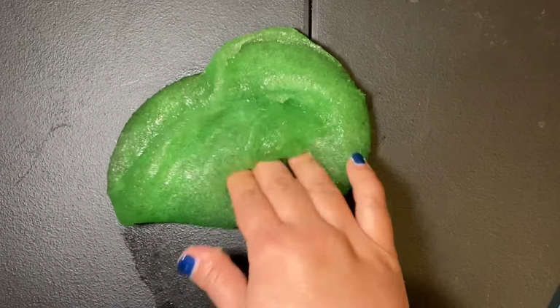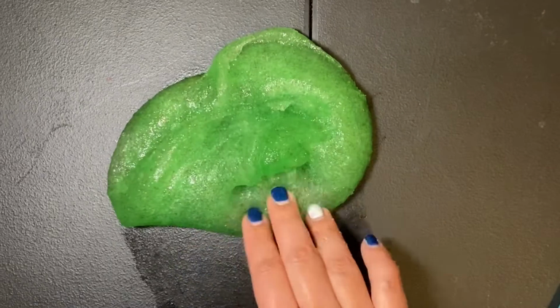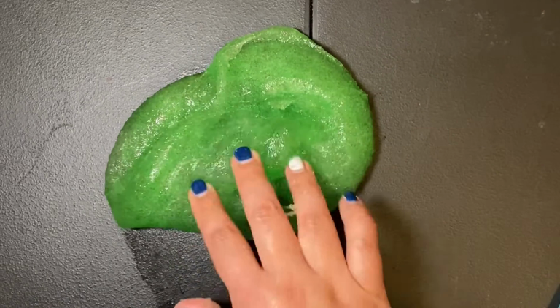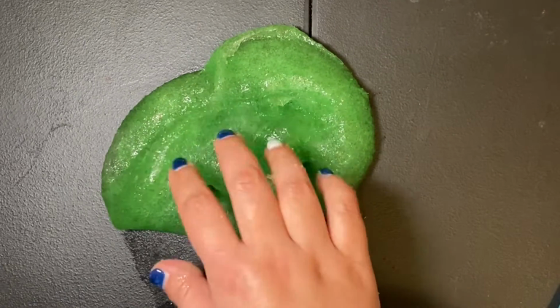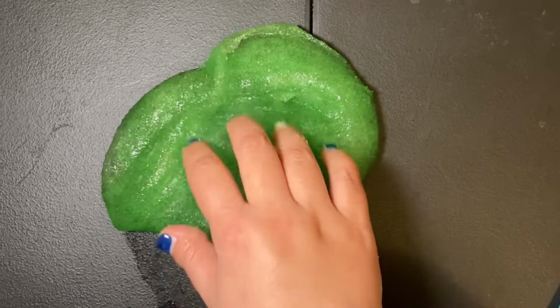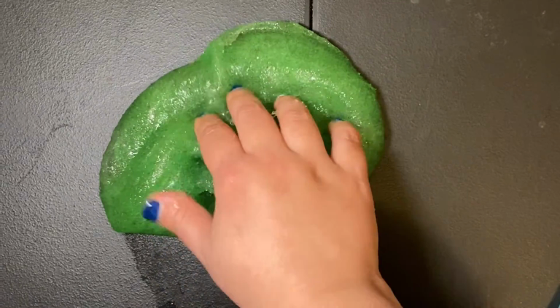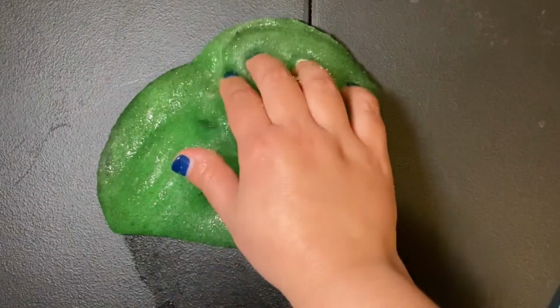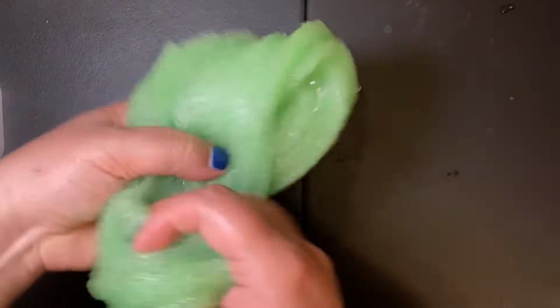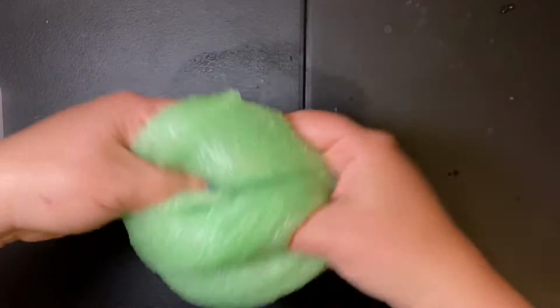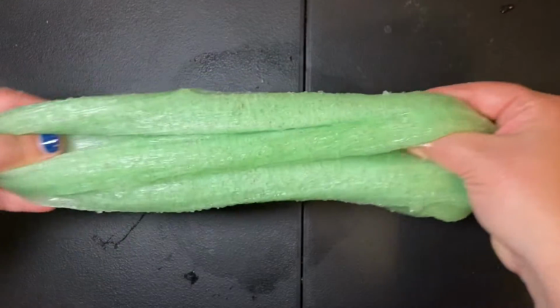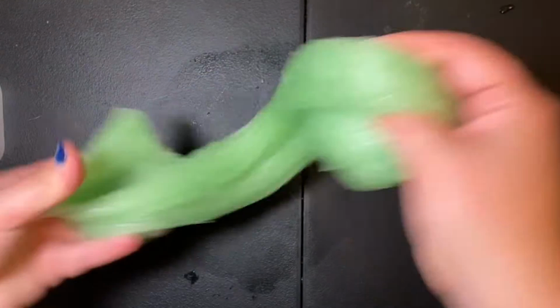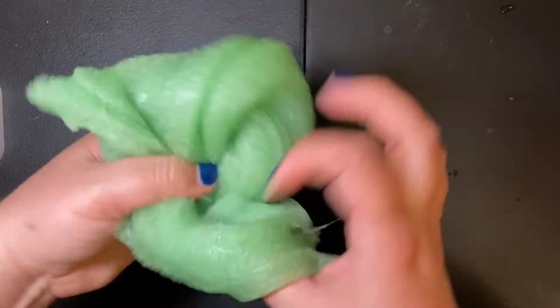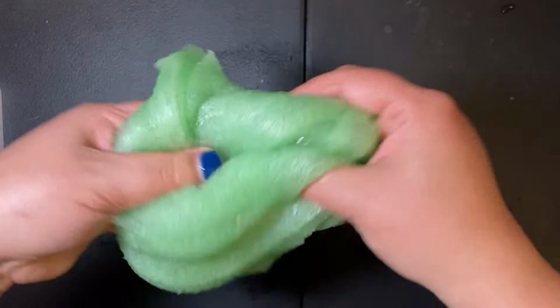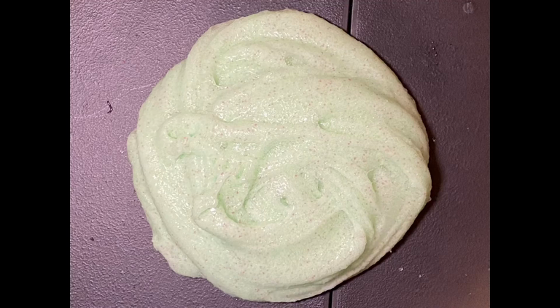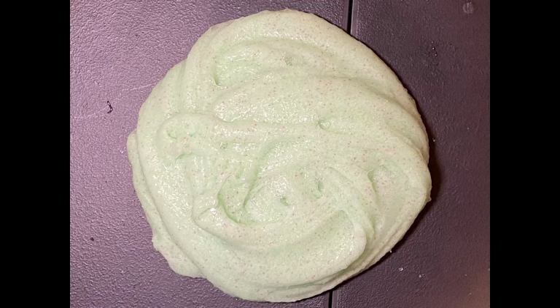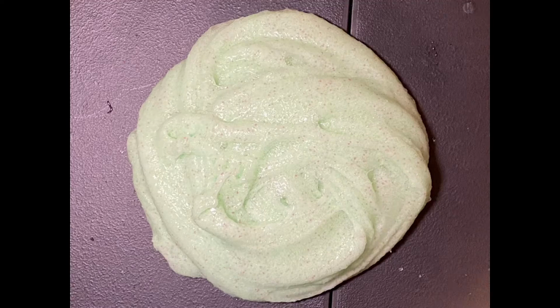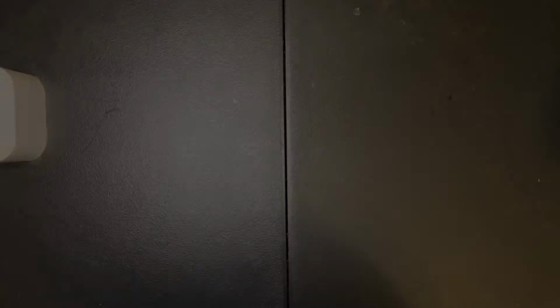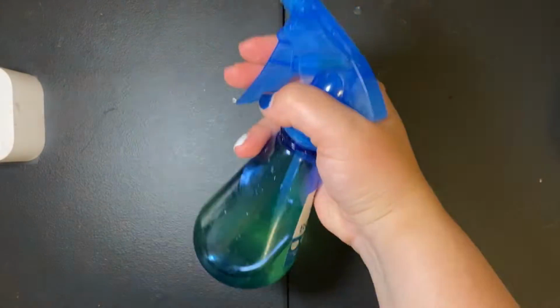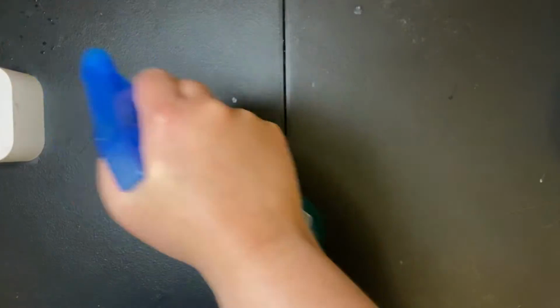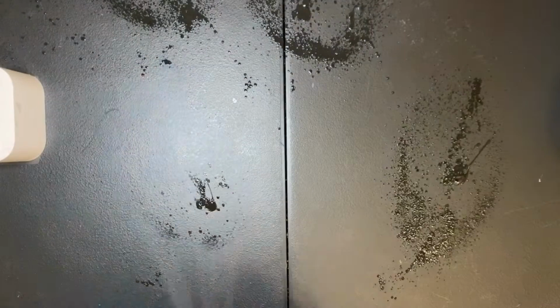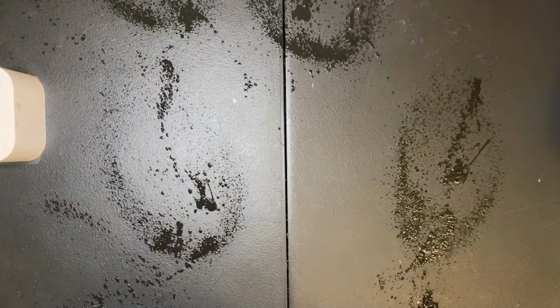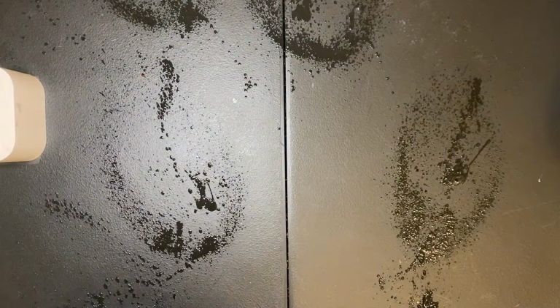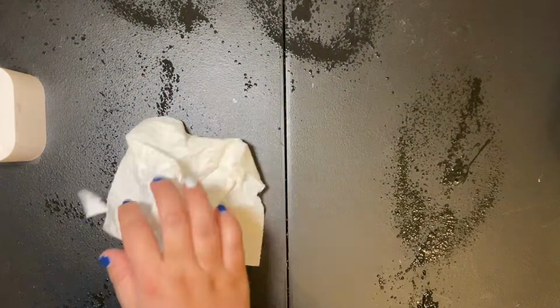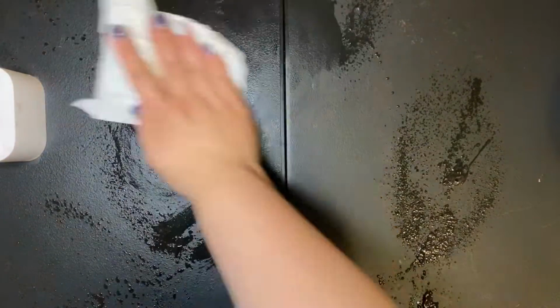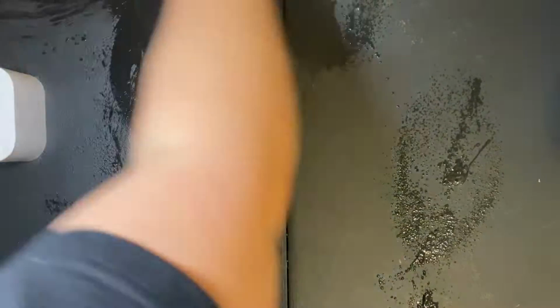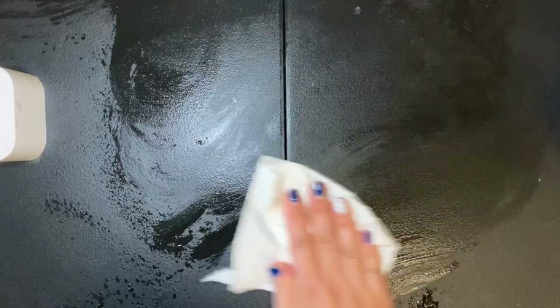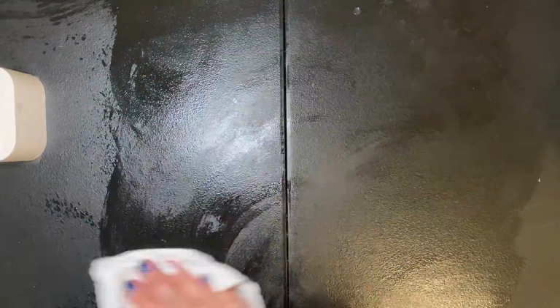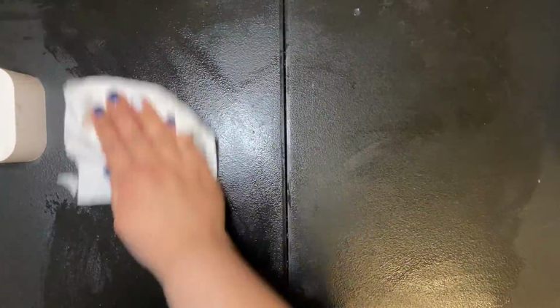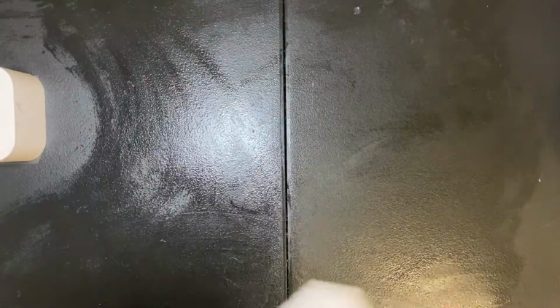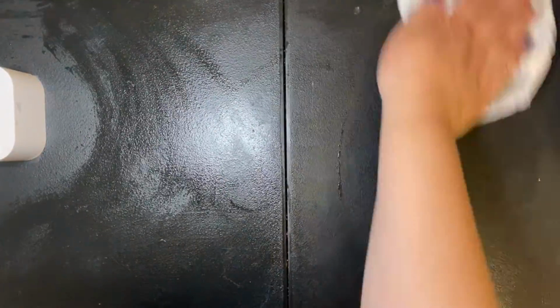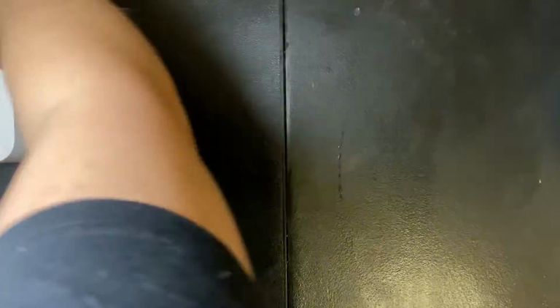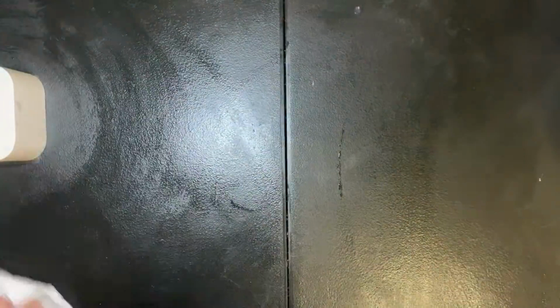So you guys want to know how I made this awesome jelly slime? Just keep on watching. If you're new here to my channel, I always disinfect my table before starting making any type of slimes.